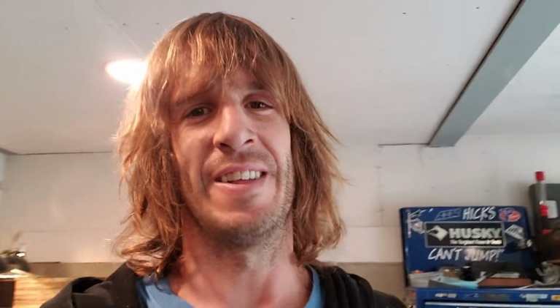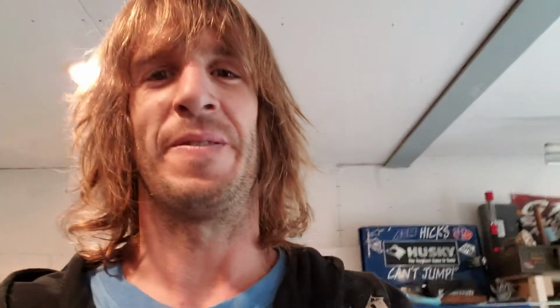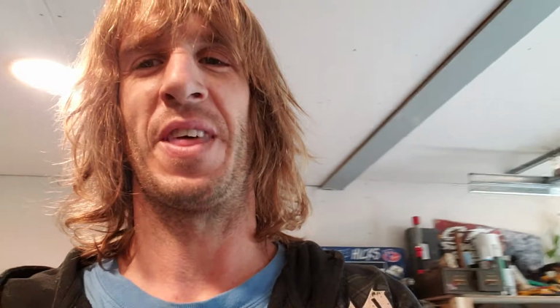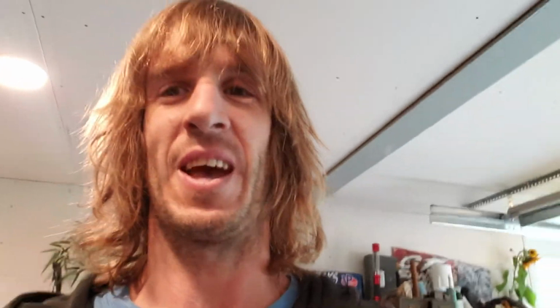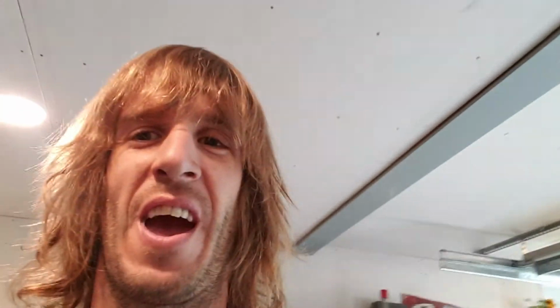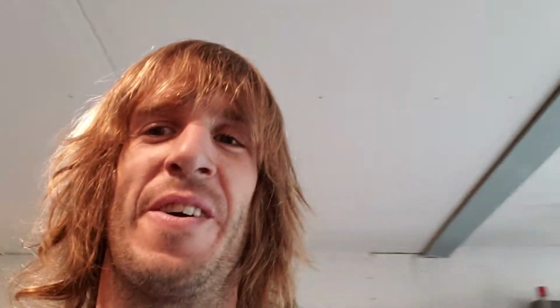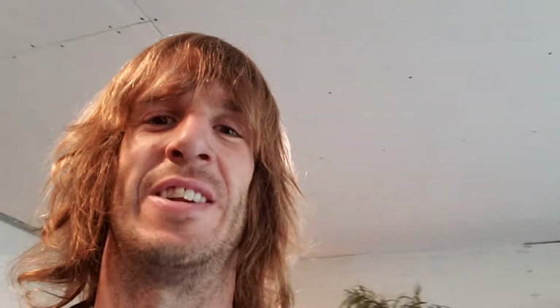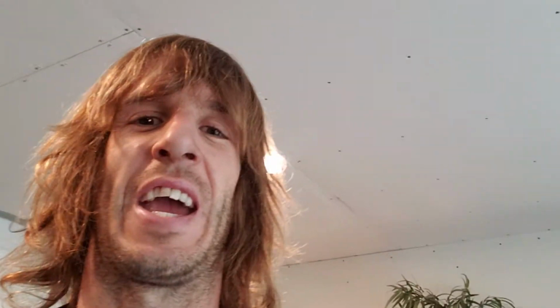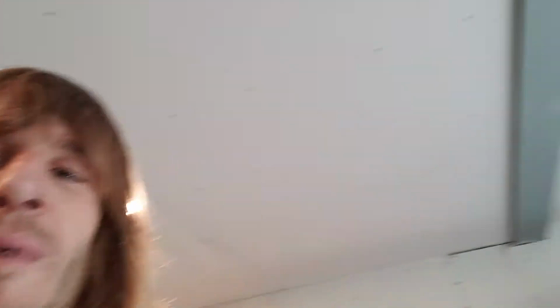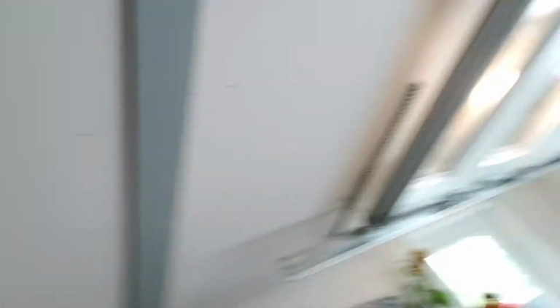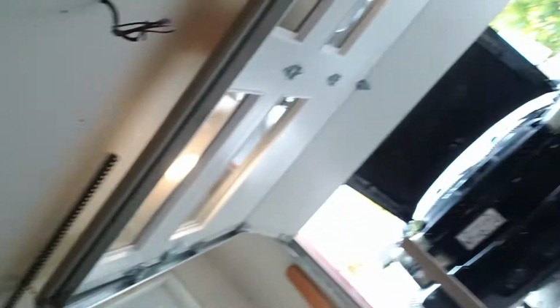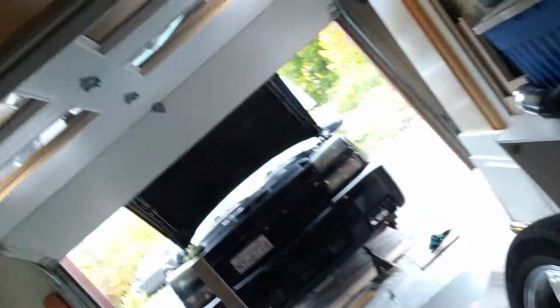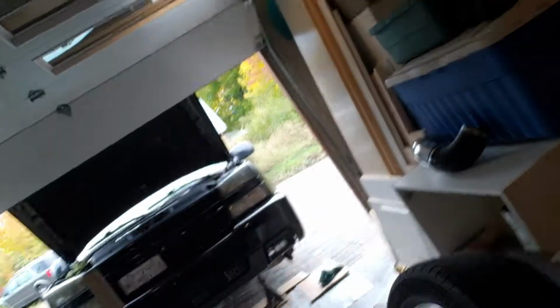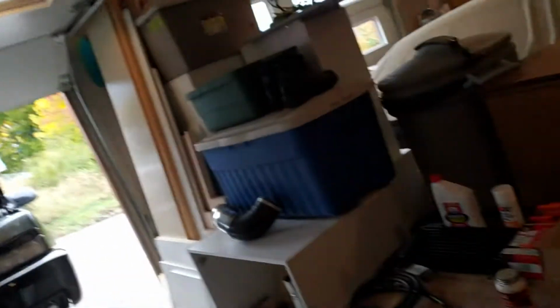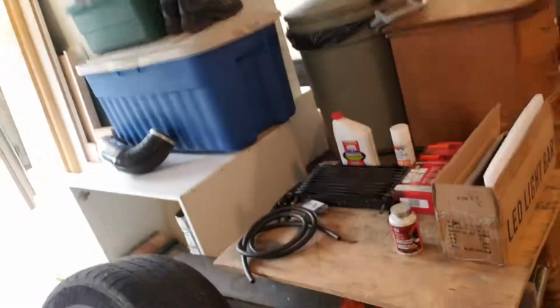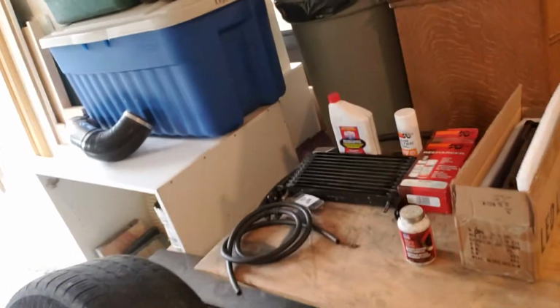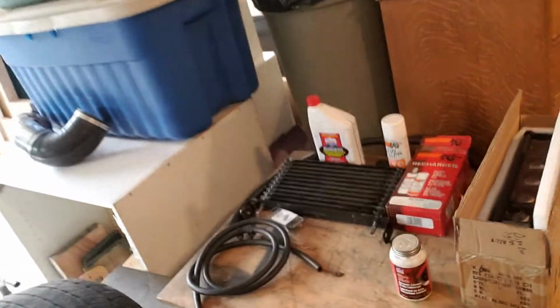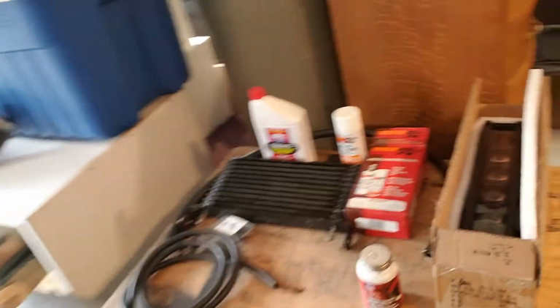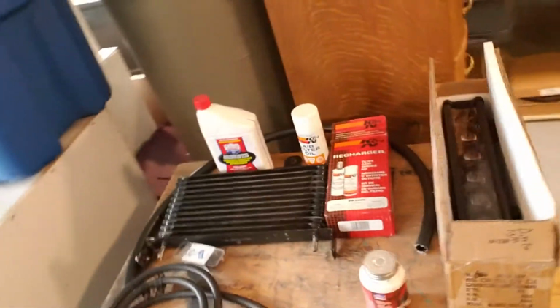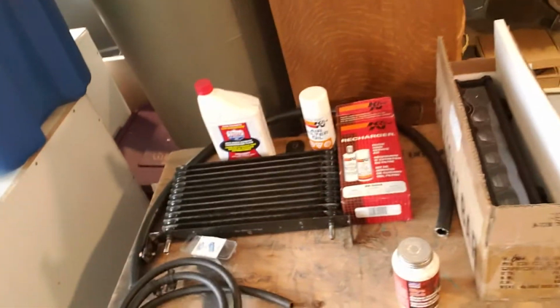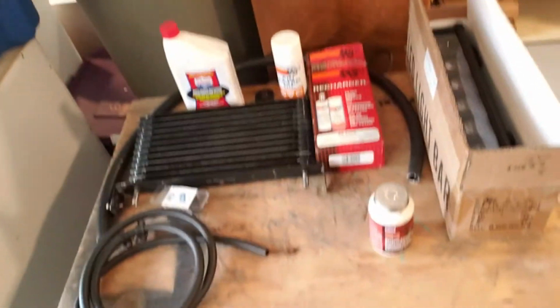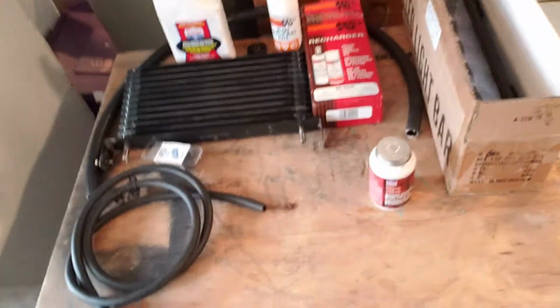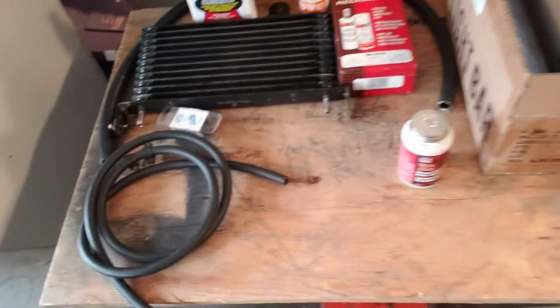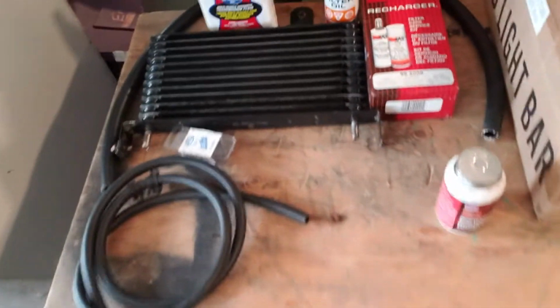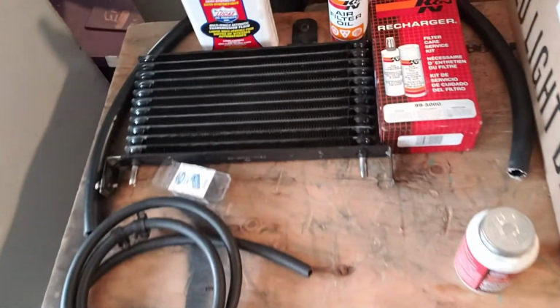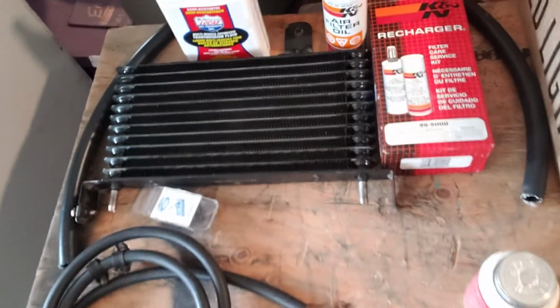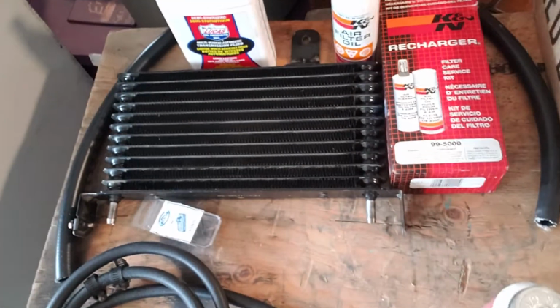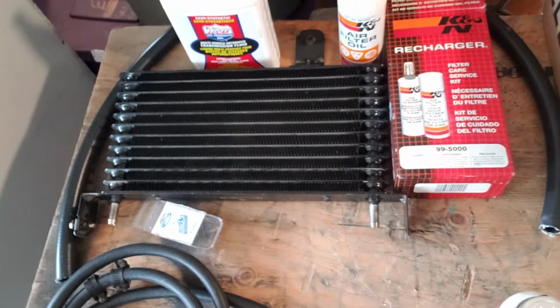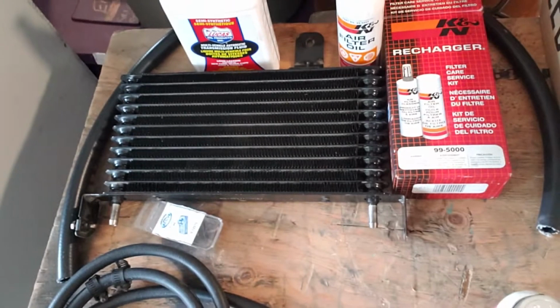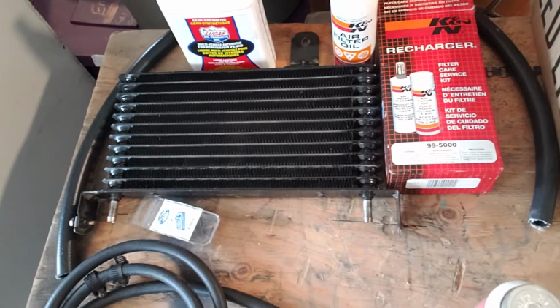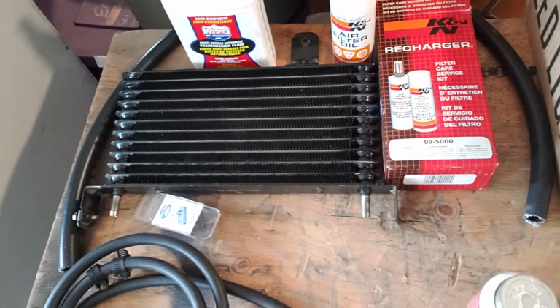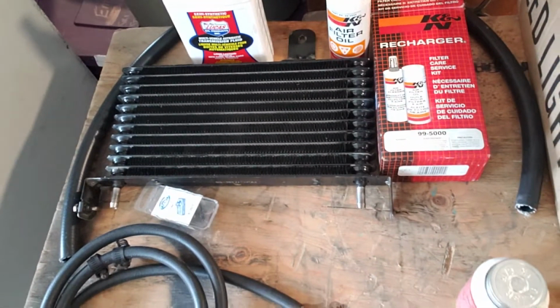Just a few of the things that we're kind of doing and checking up on. So the first thing is the truck does have a tranny cooler, but we're going to put a bigger one on because we're pulling that trailer, just to help out.